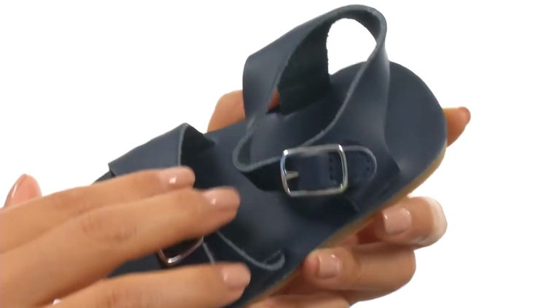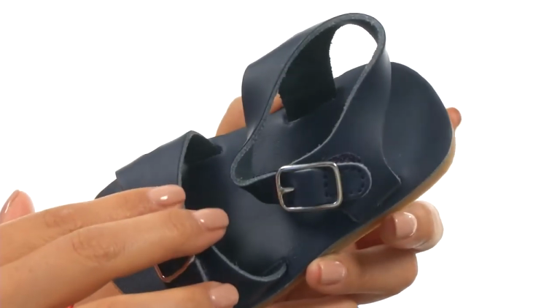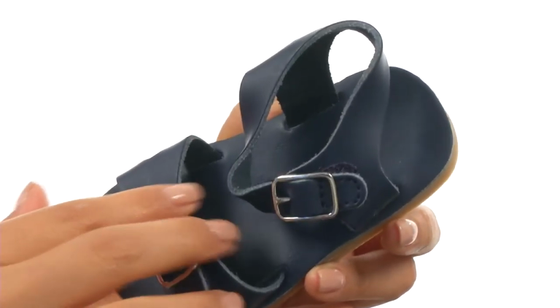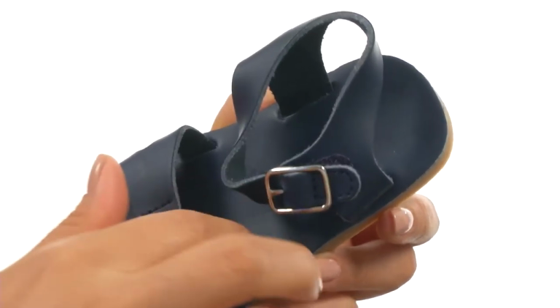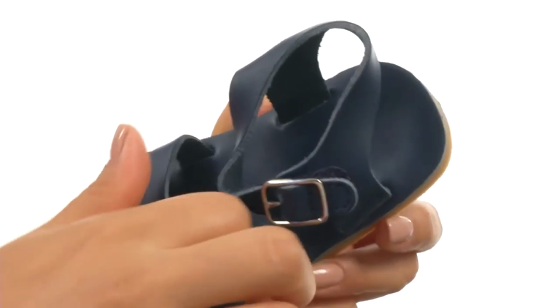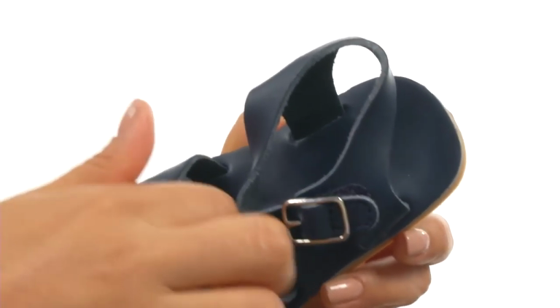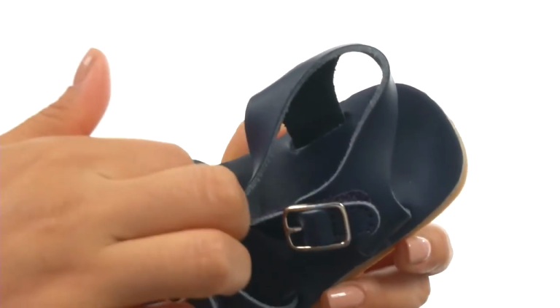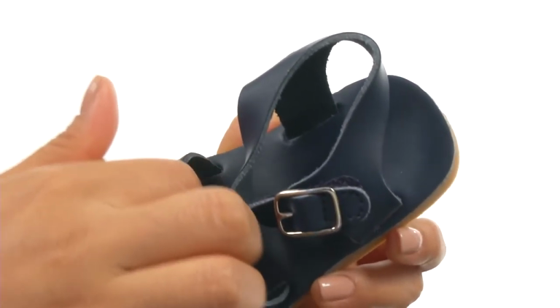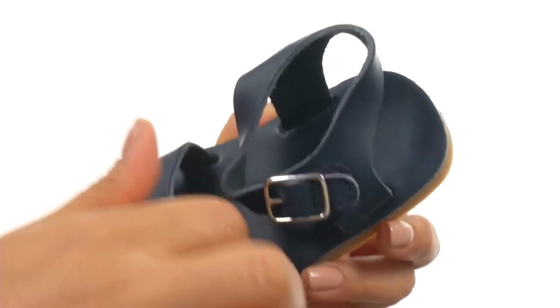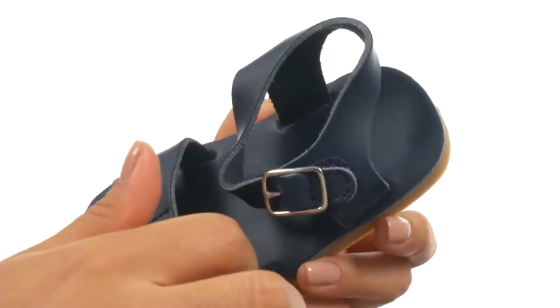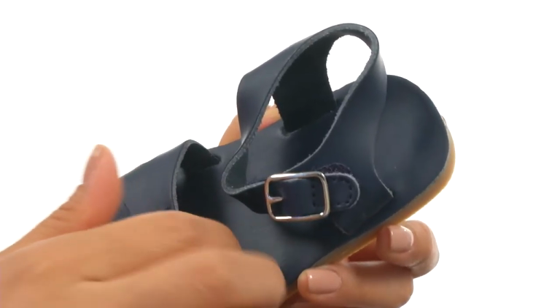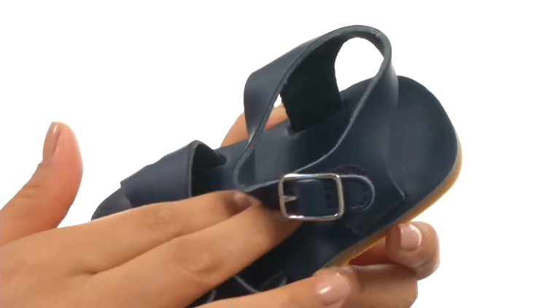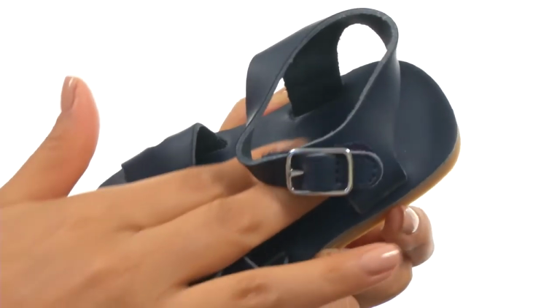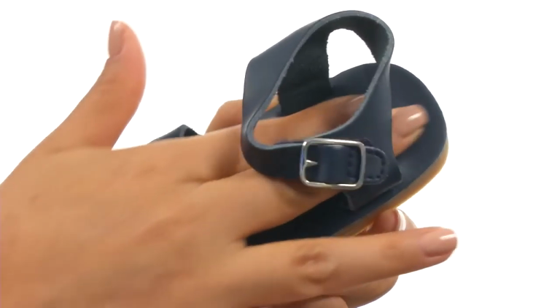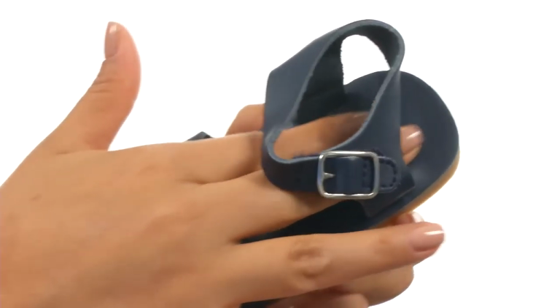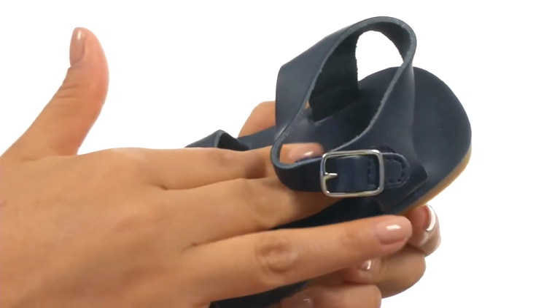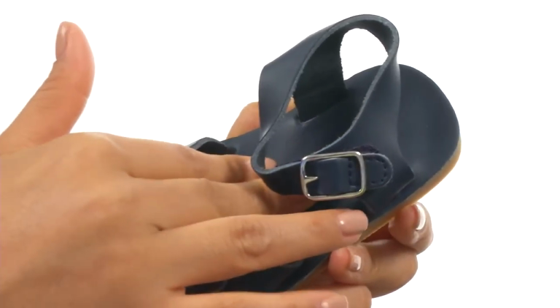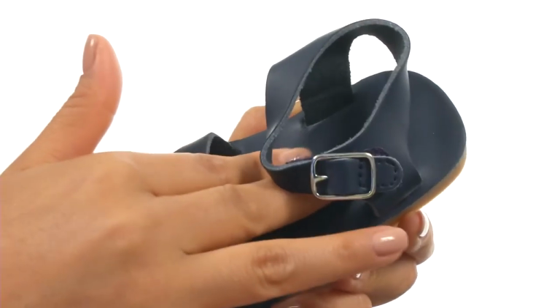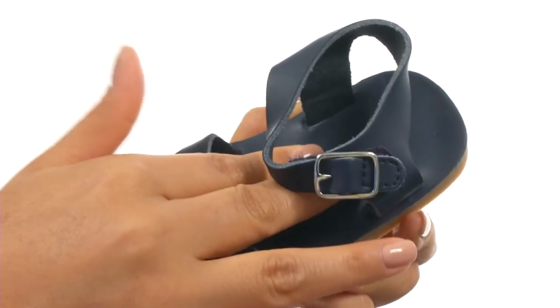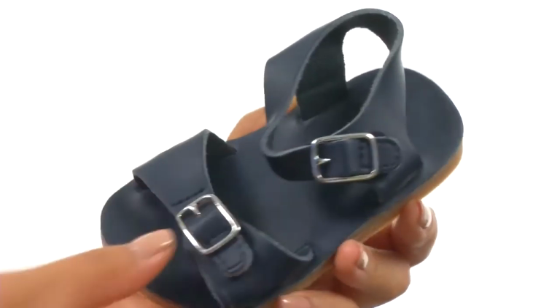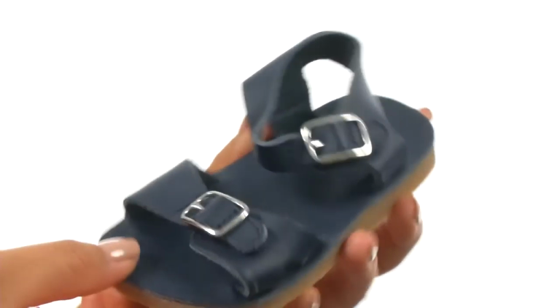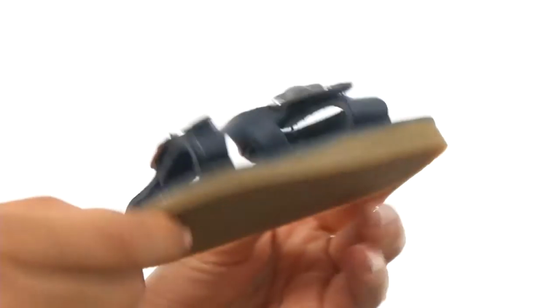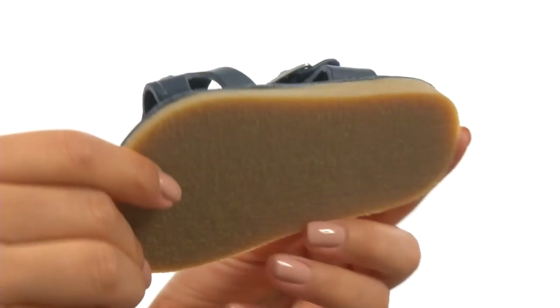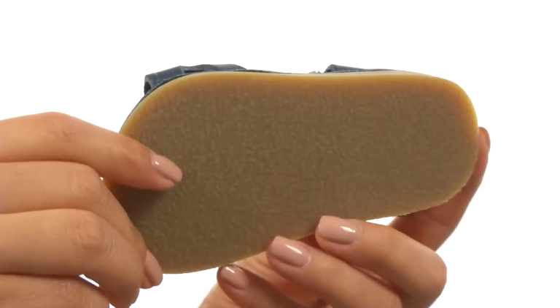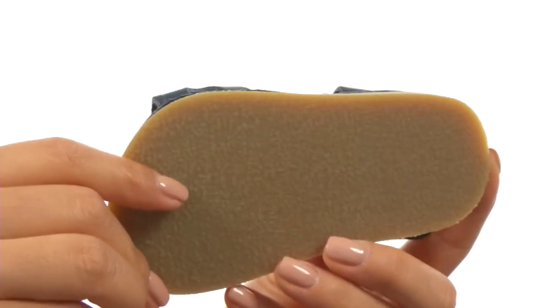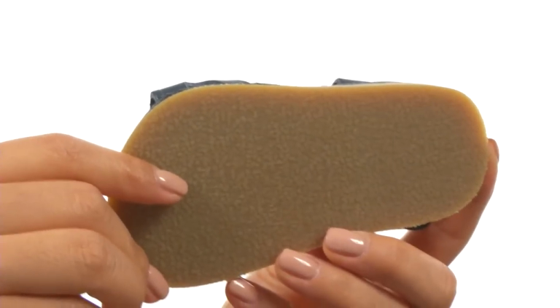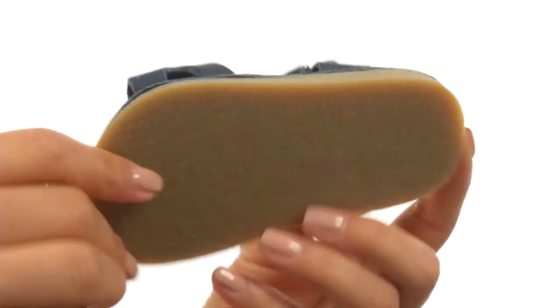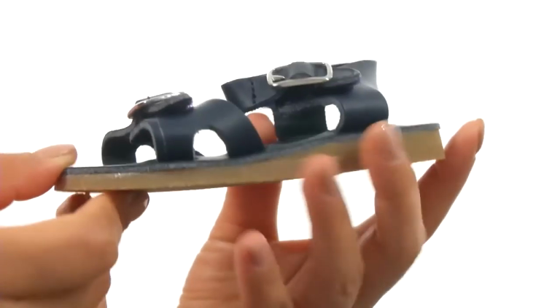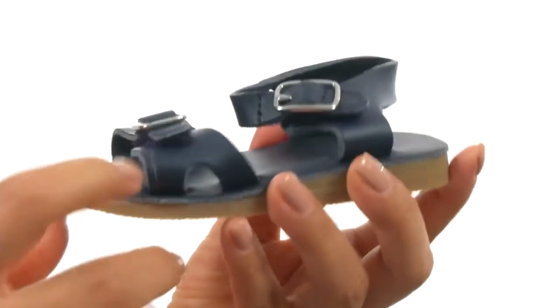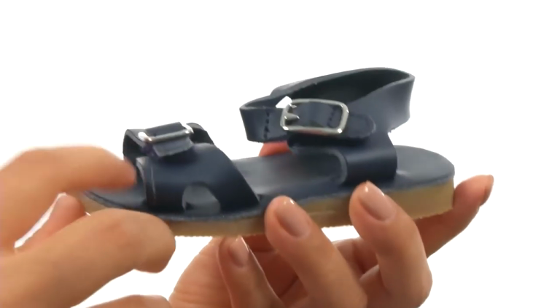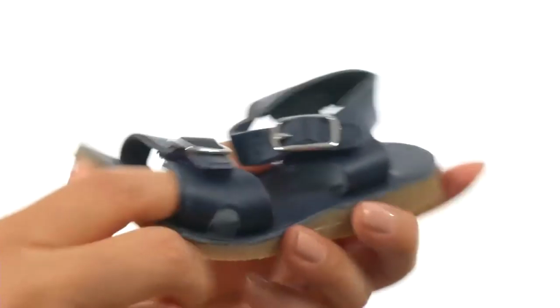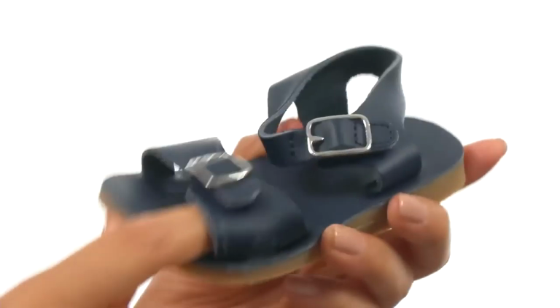On the inside, there's soft linings for a great next to skin feel, a nice footbed that feels so soft. Down at the bottom, there's a textured and flexible synthetic outsole.